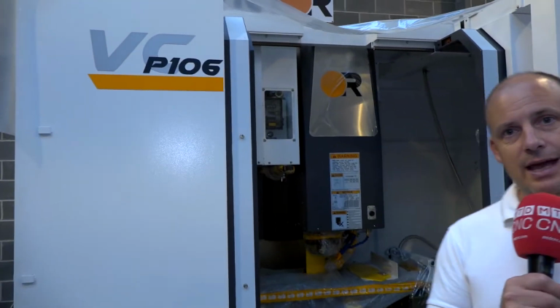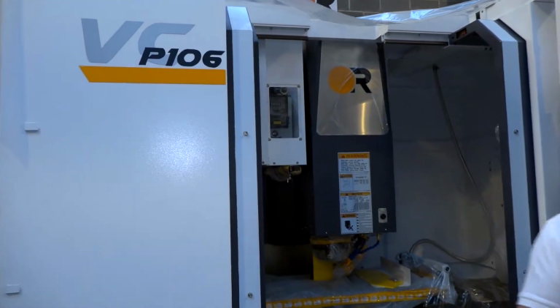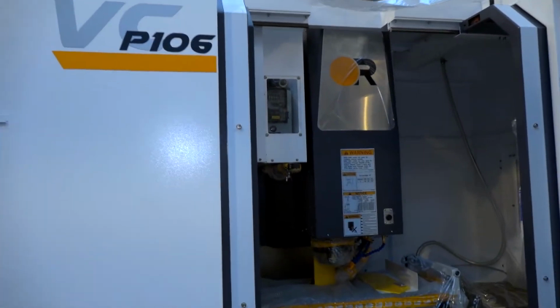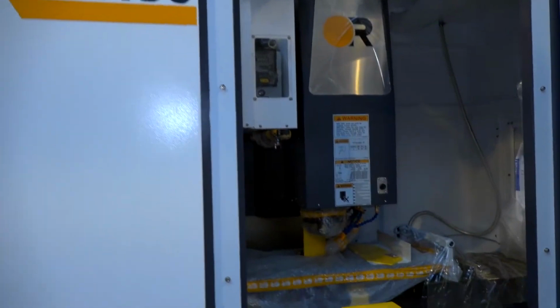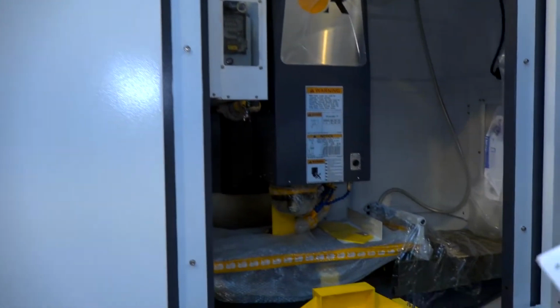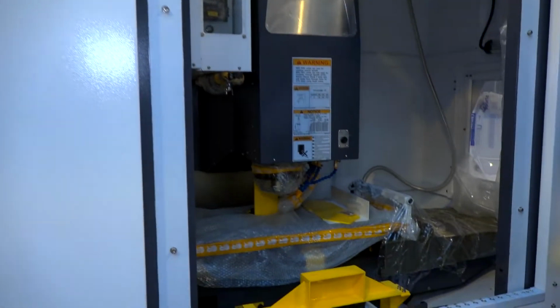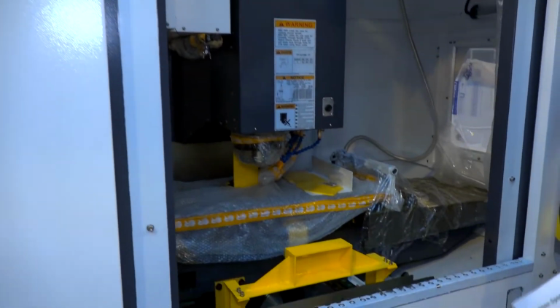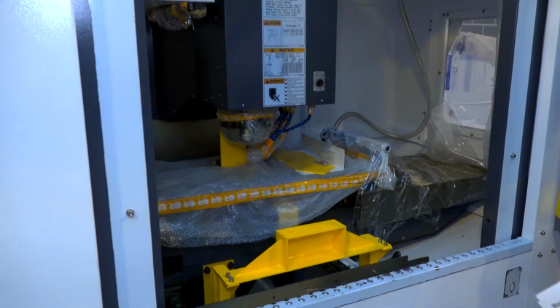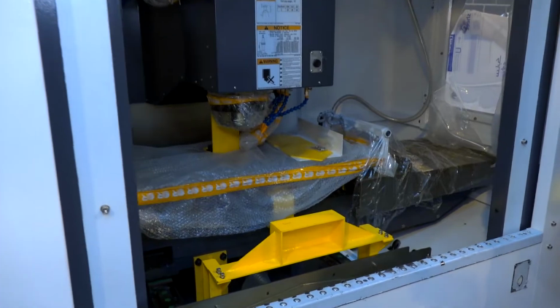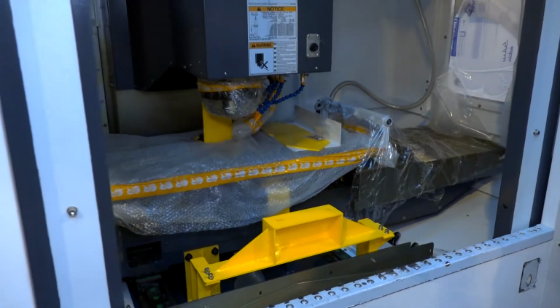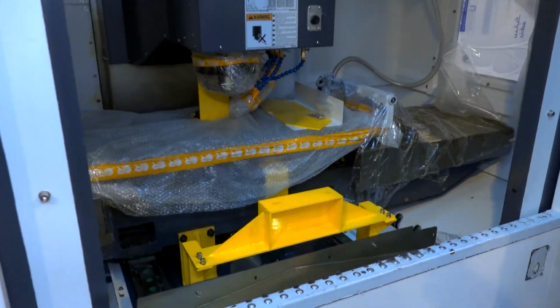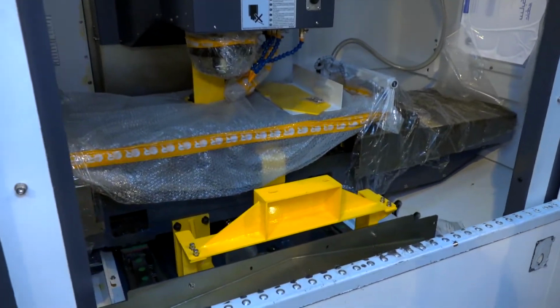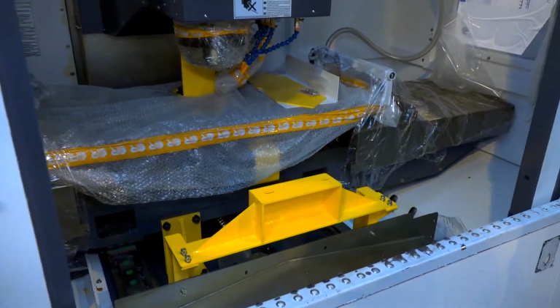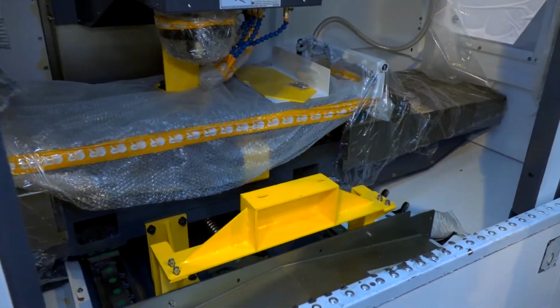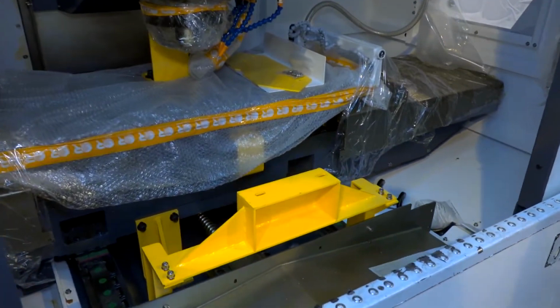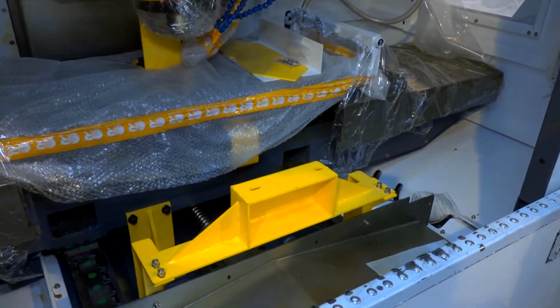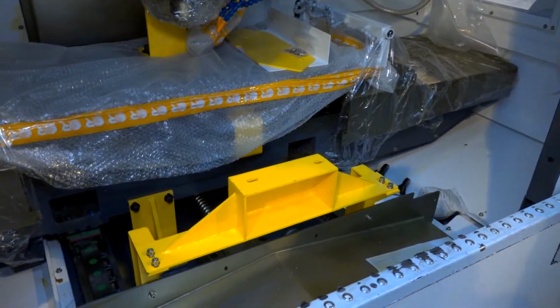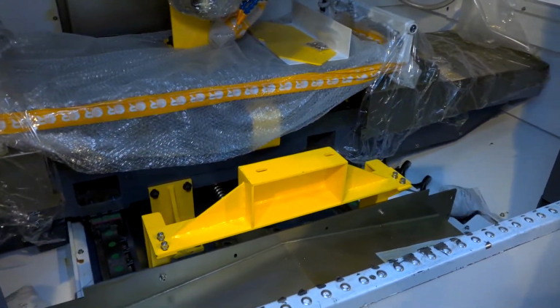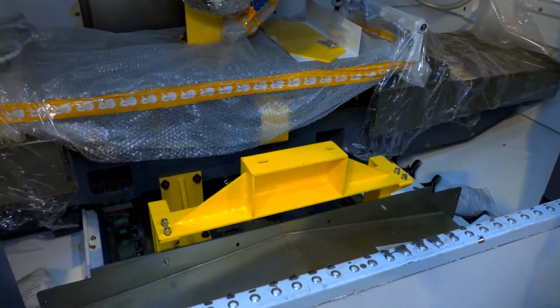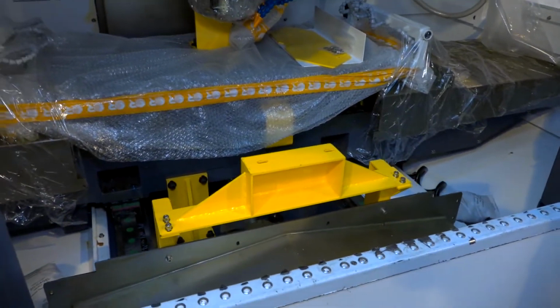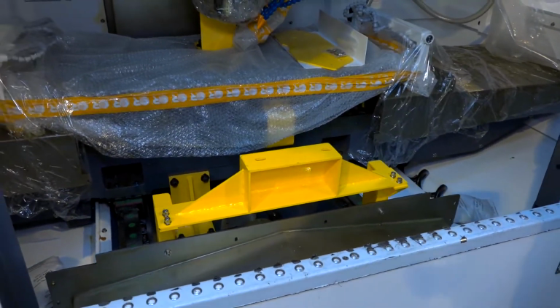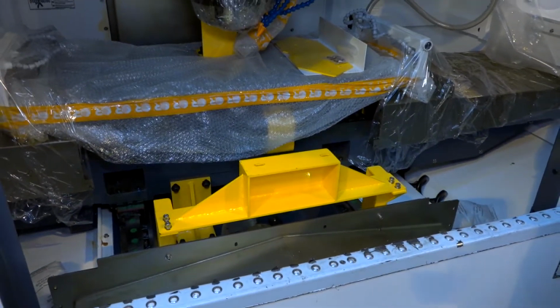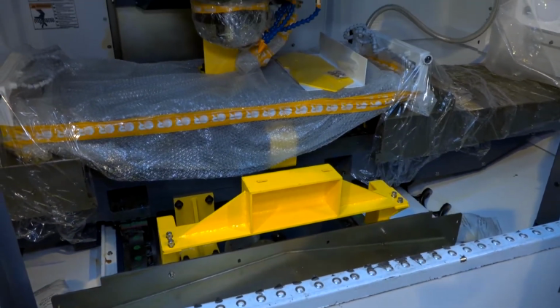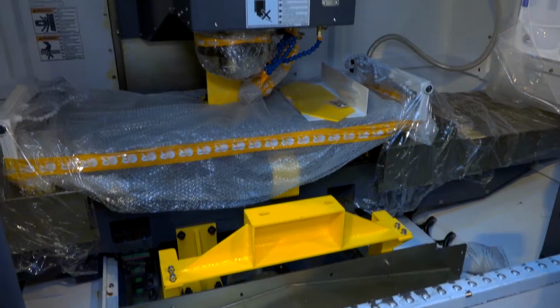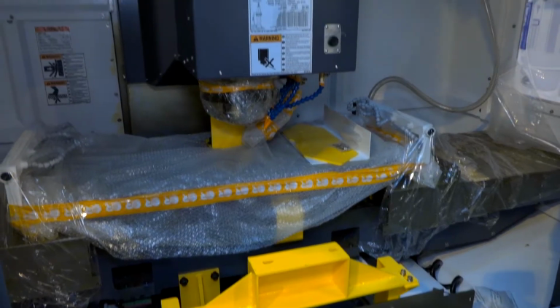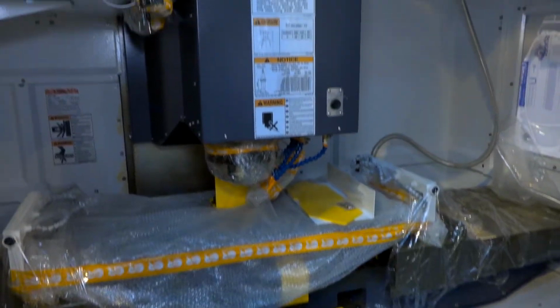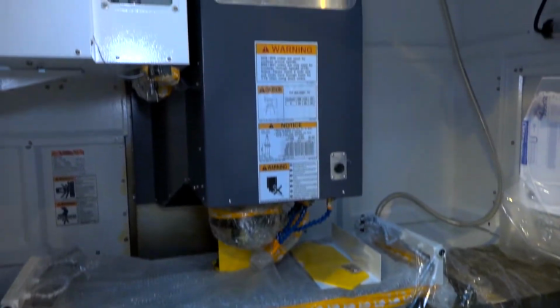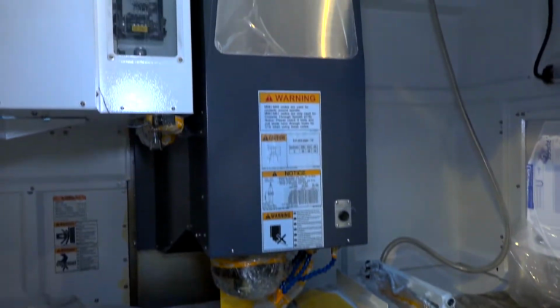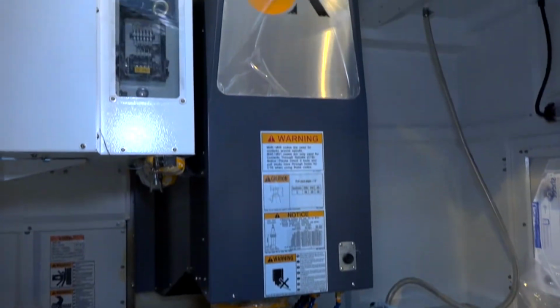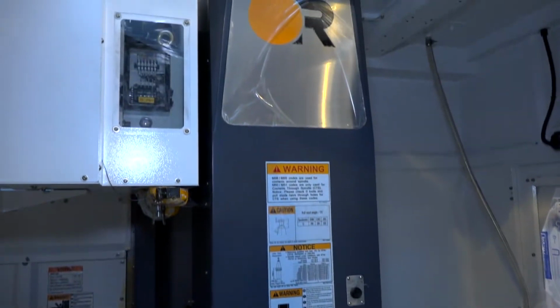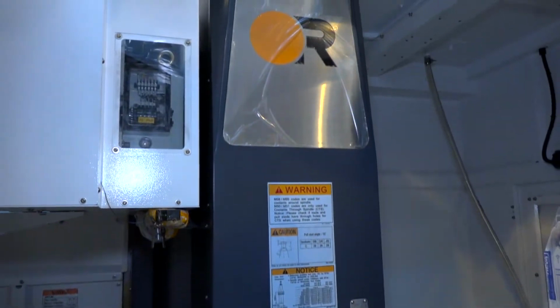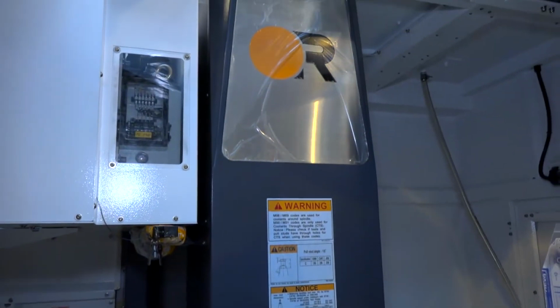You'll know if you've seen our channel before, we talk a lot about Victor machines and their robustness — the fact that they last many, many years. This machine is no different, but it is aimed at a different market.